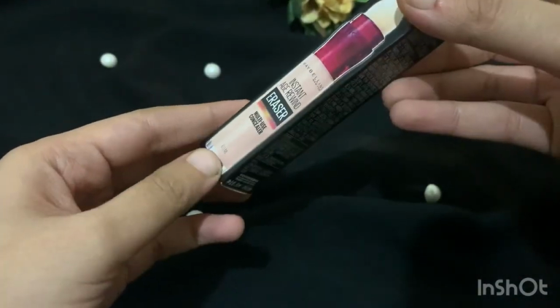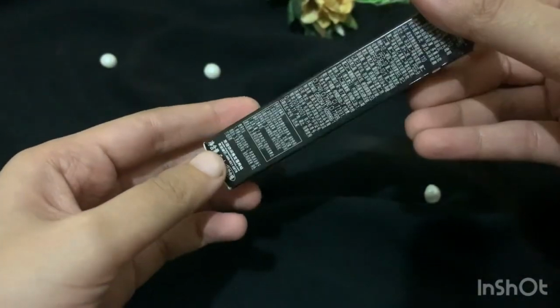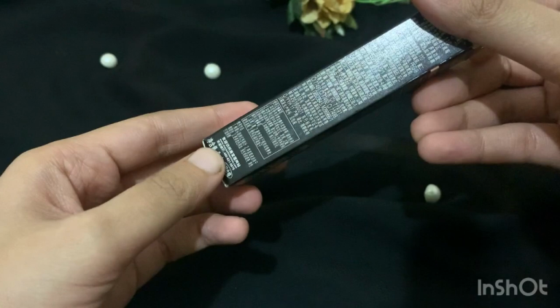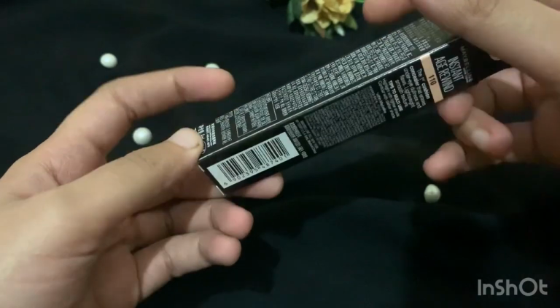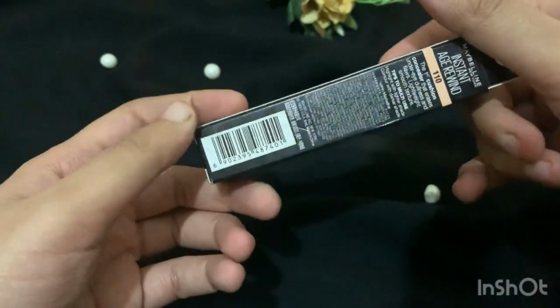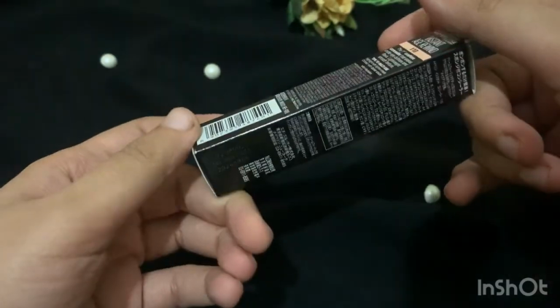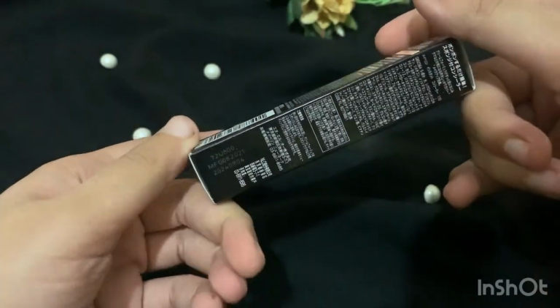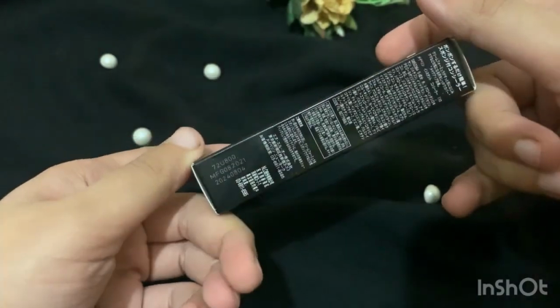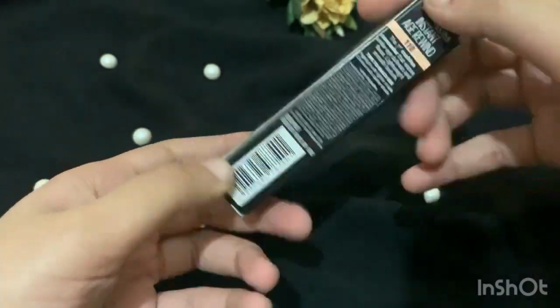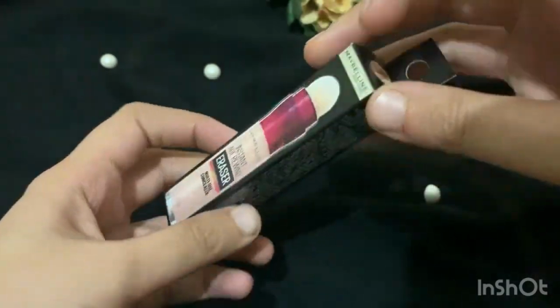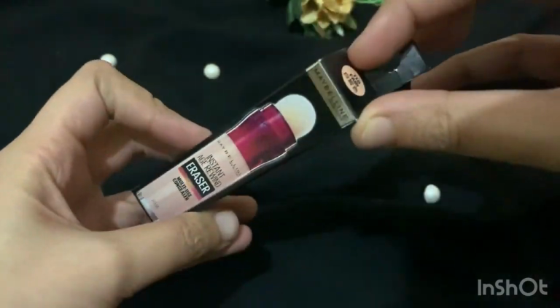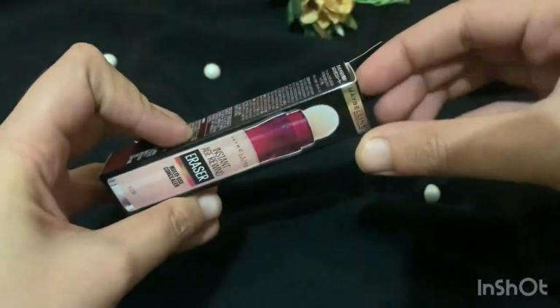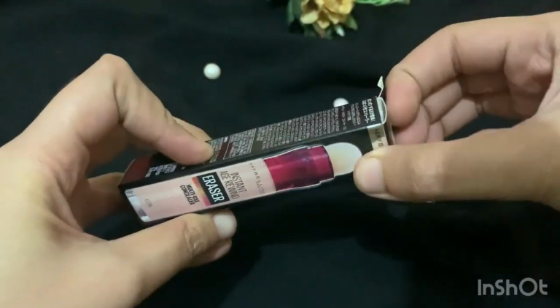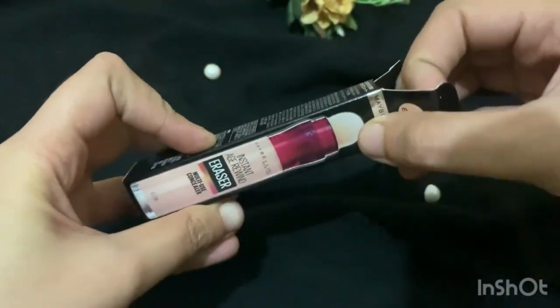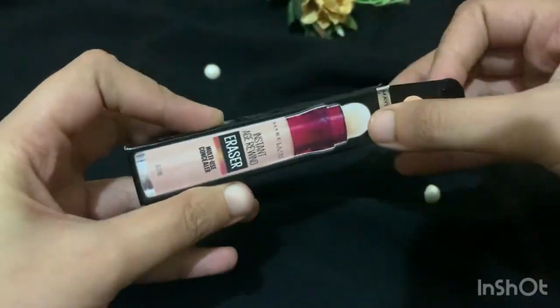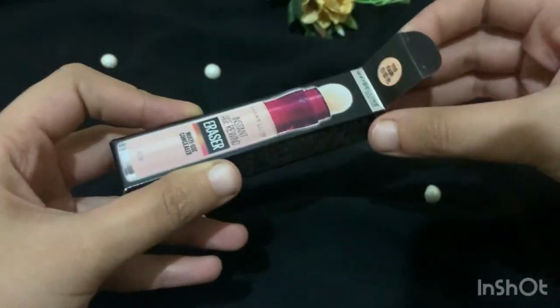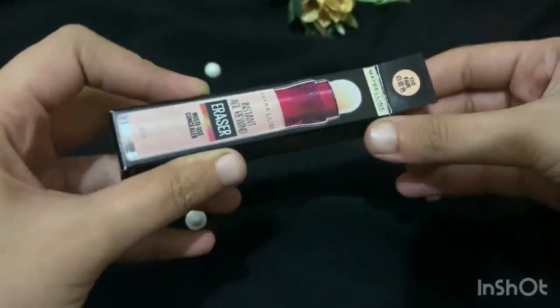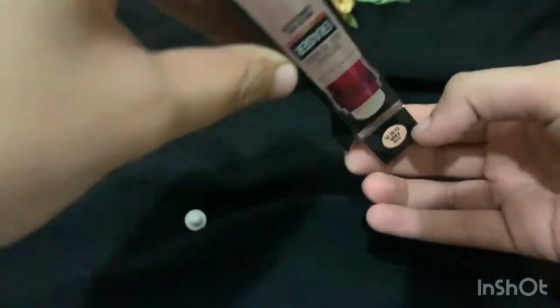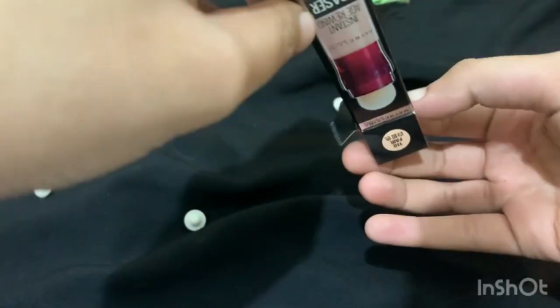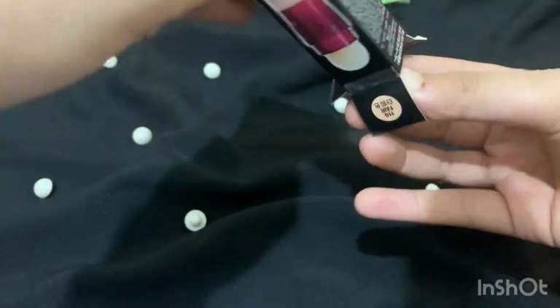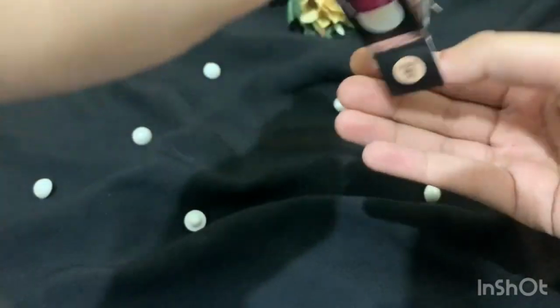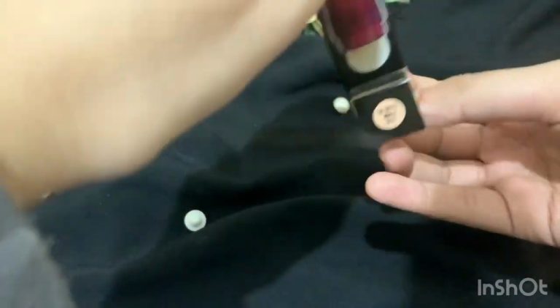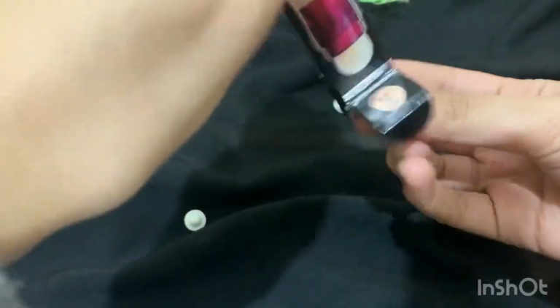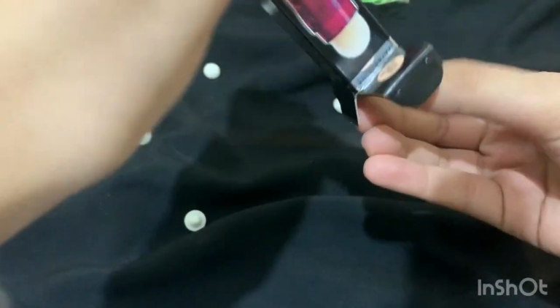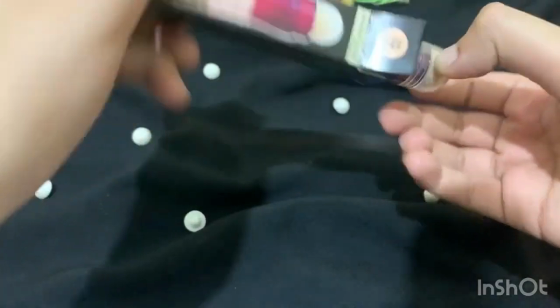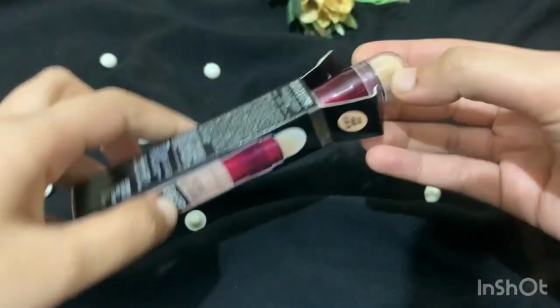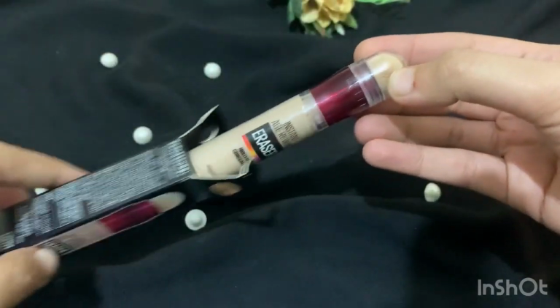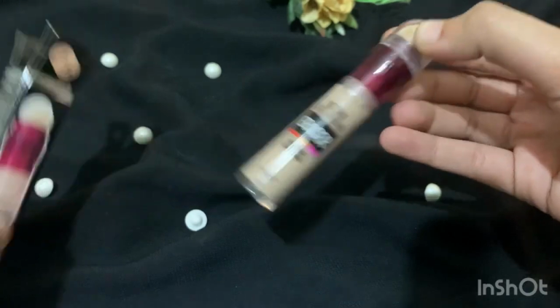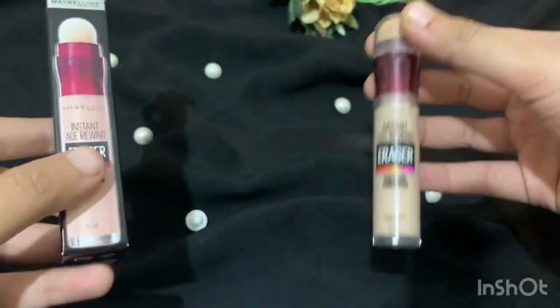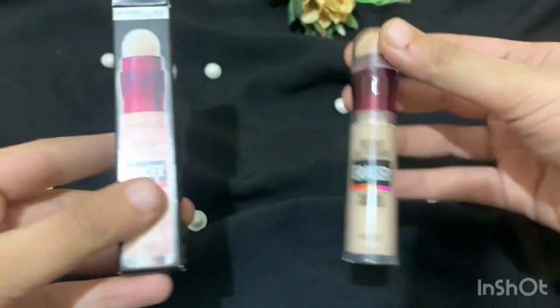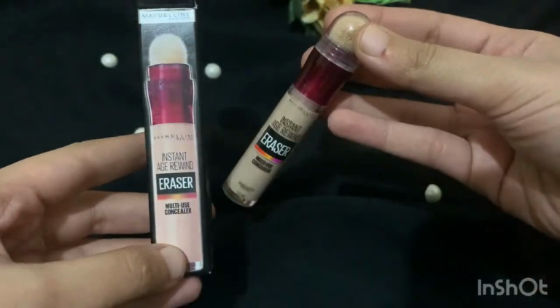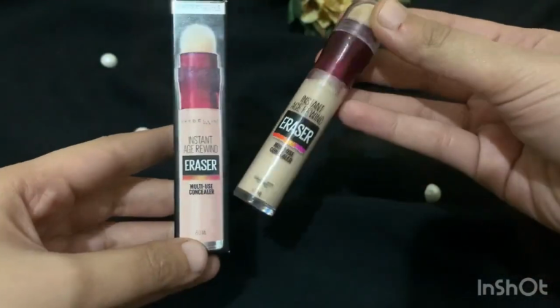Usually Maybelline shades are not easily available — it's very rare that the shade that suits you is actually in stock. But I found it and I purchased it immediately before it got sold out.